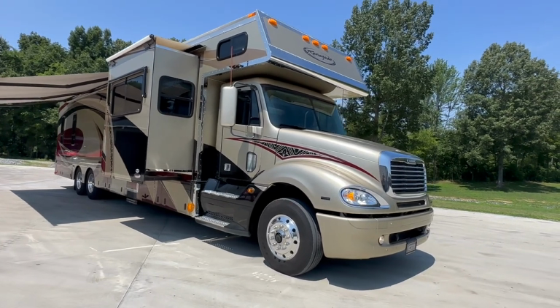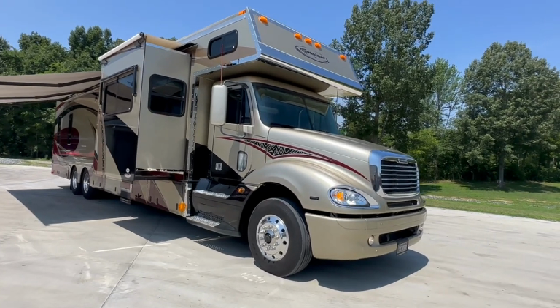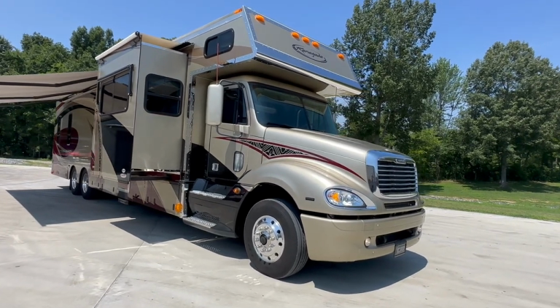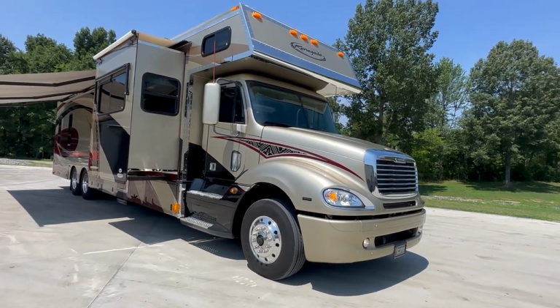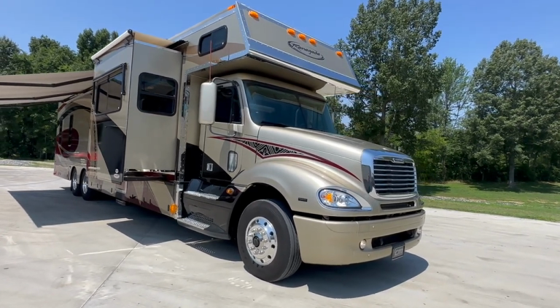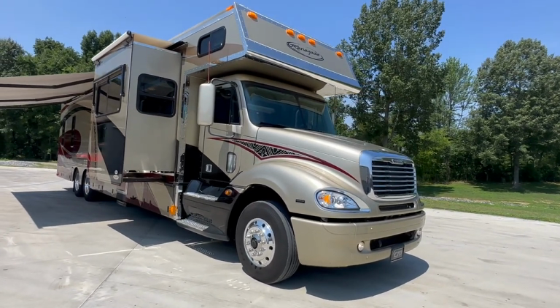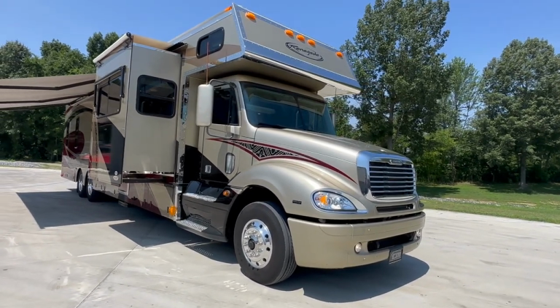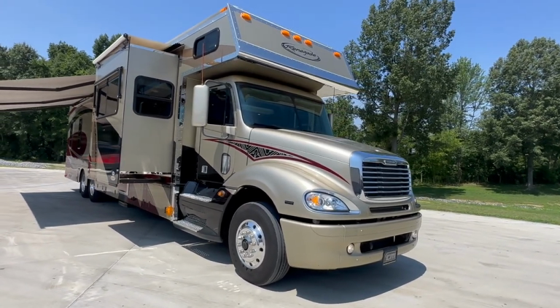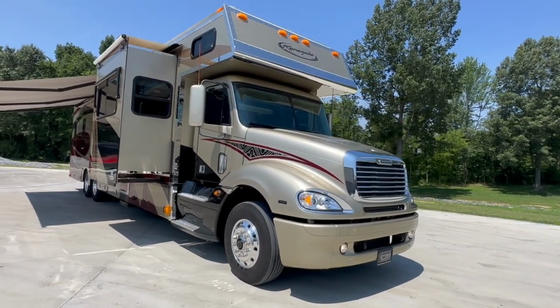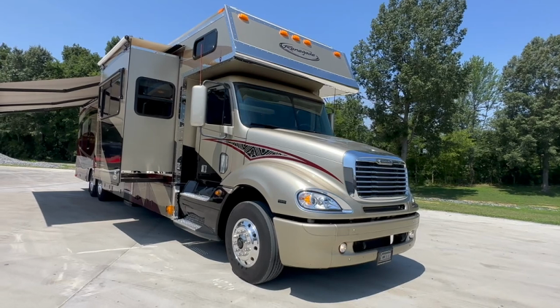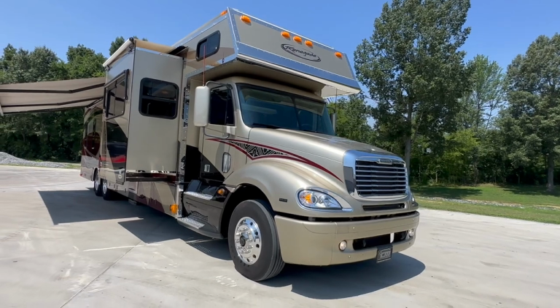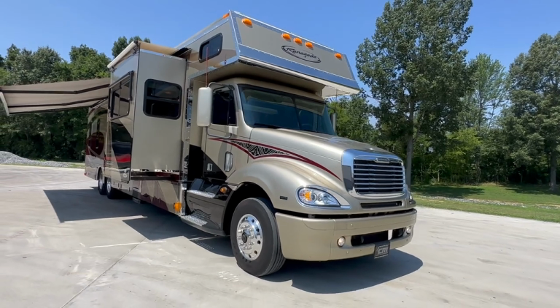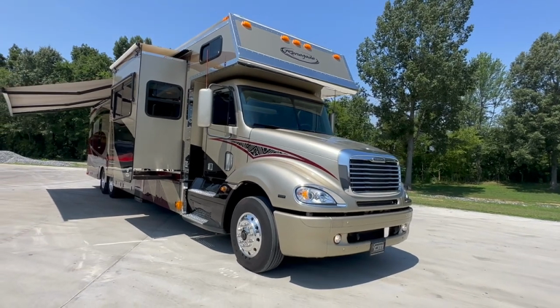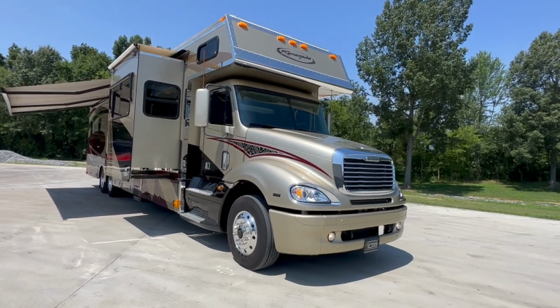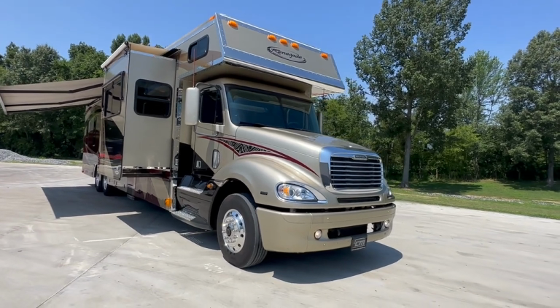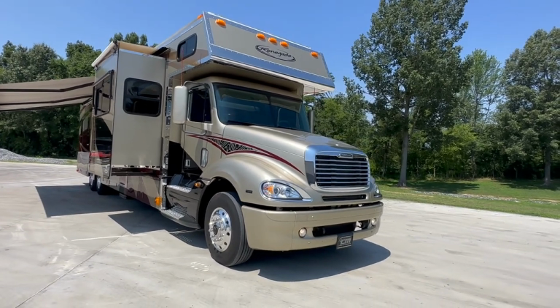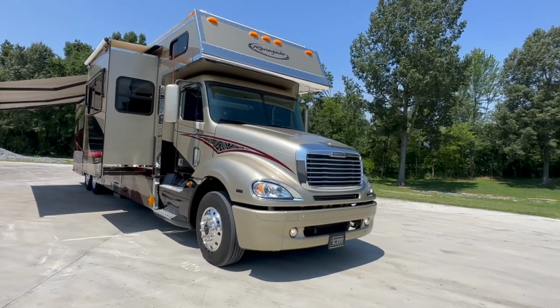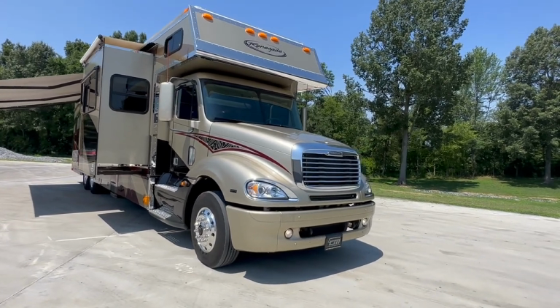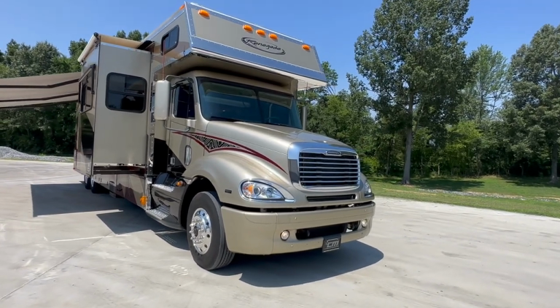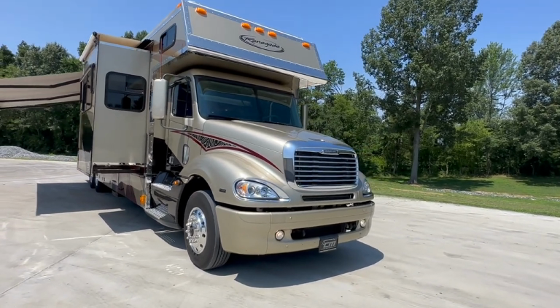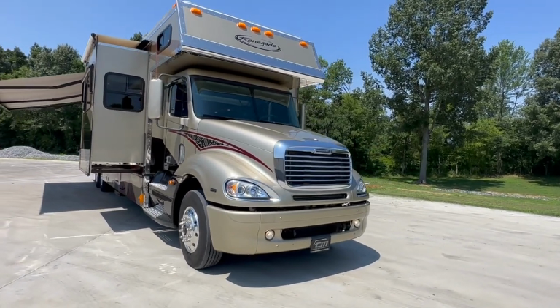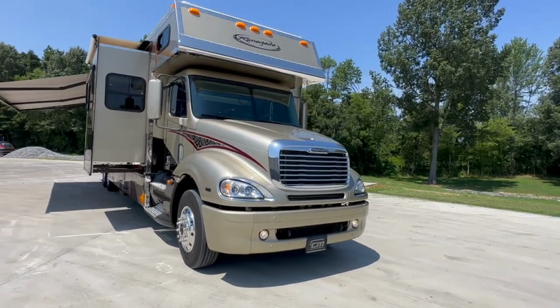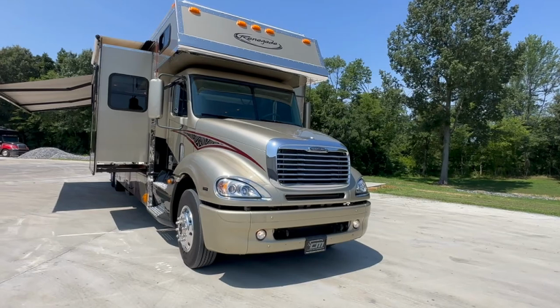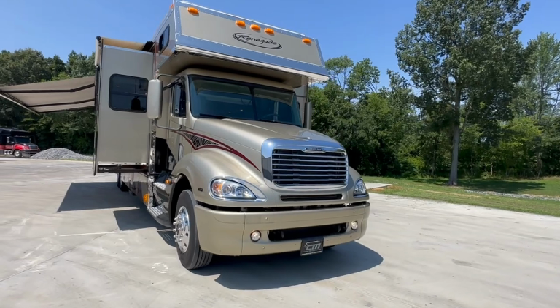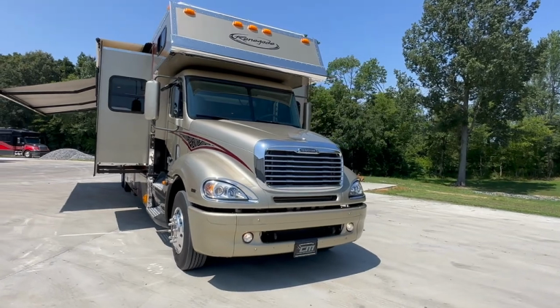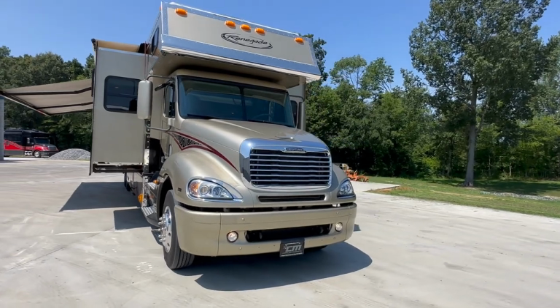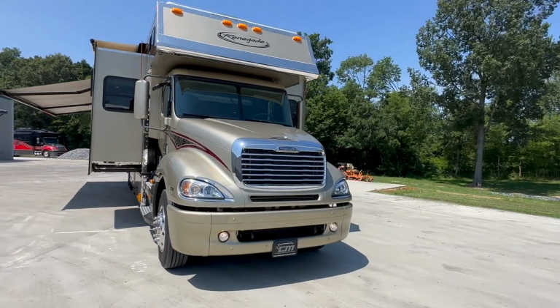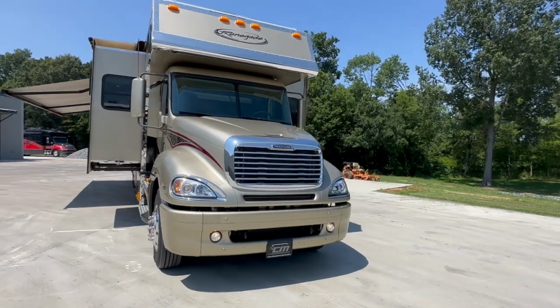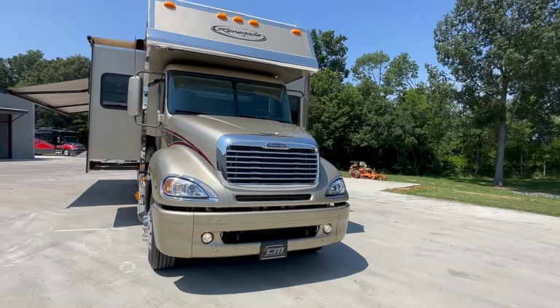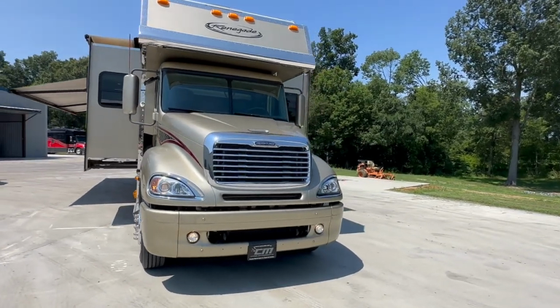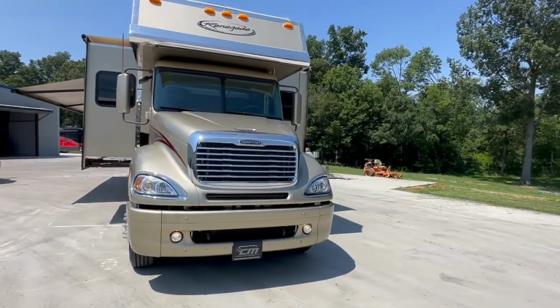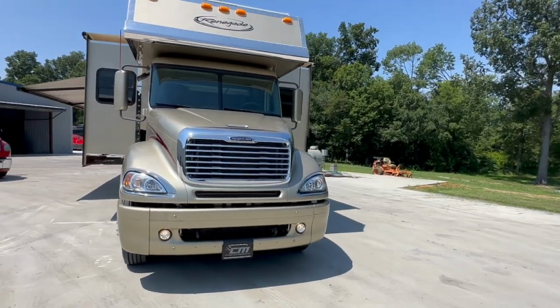07 Renegade Classic, 45-foot overall length. This is a triple slide. Sleeps eight people. As you can see, we have the big queen-size bunk over the cab.